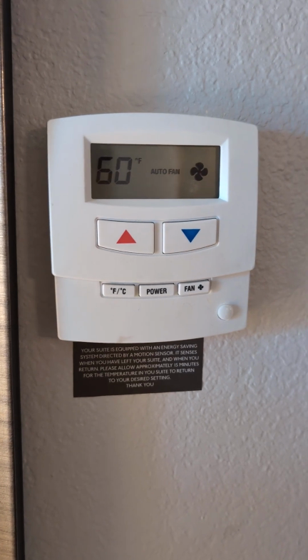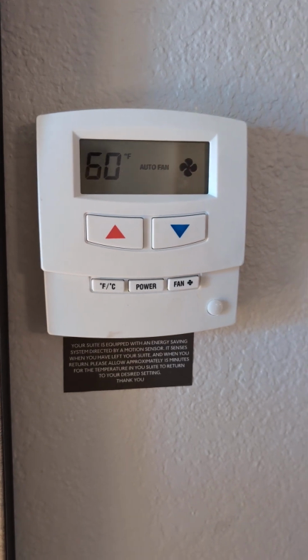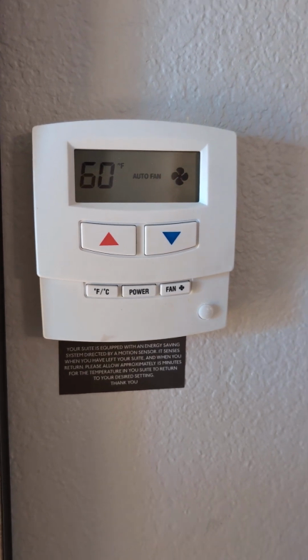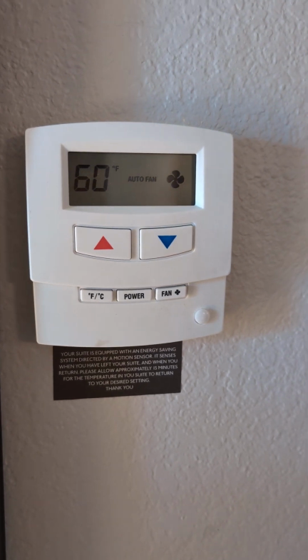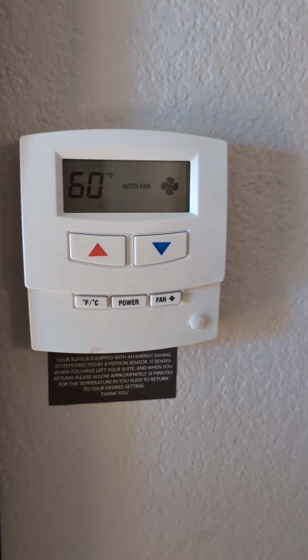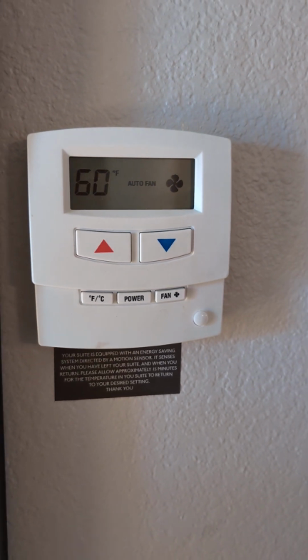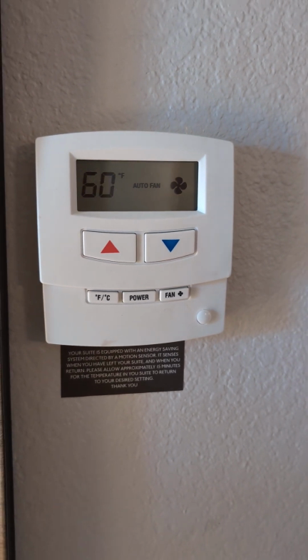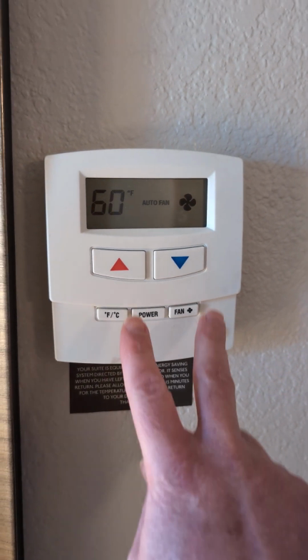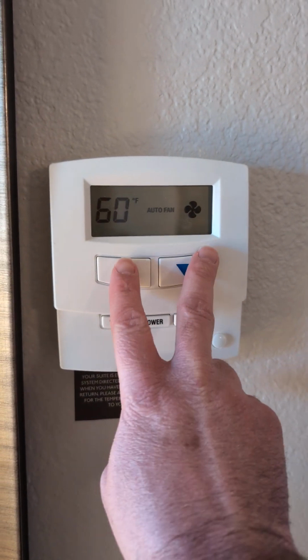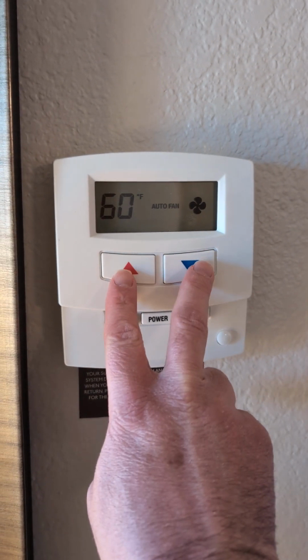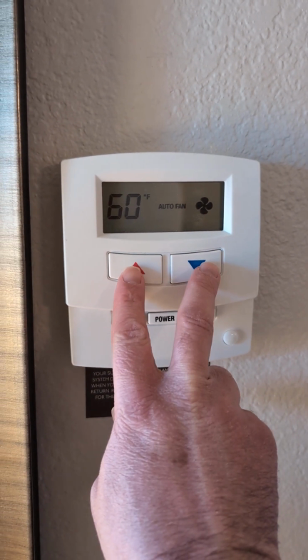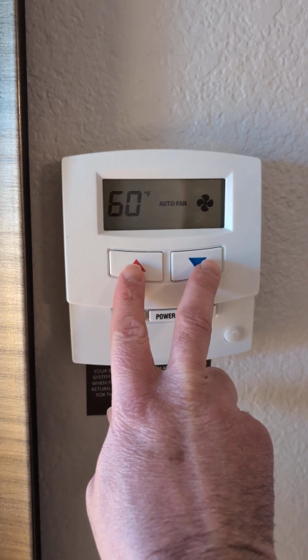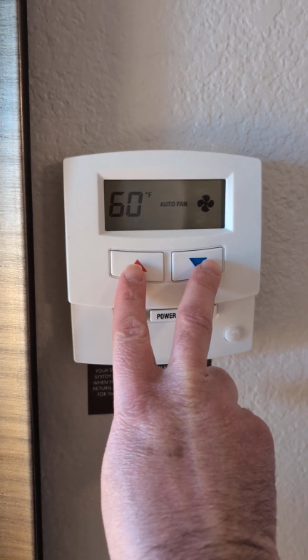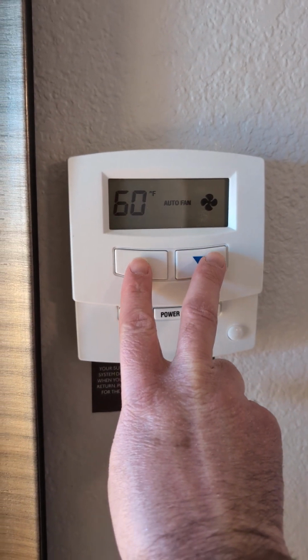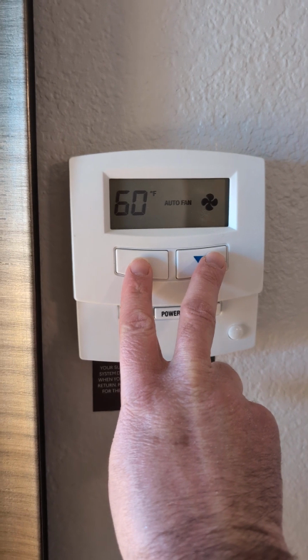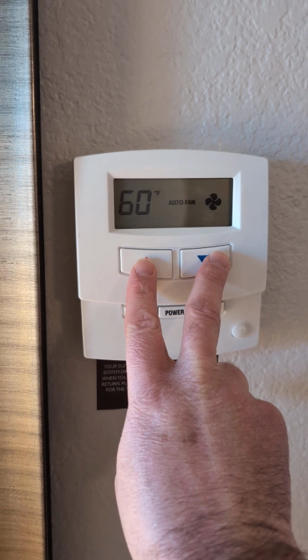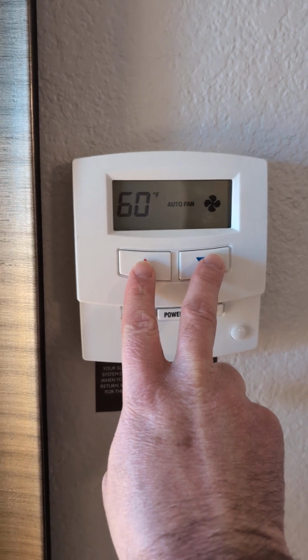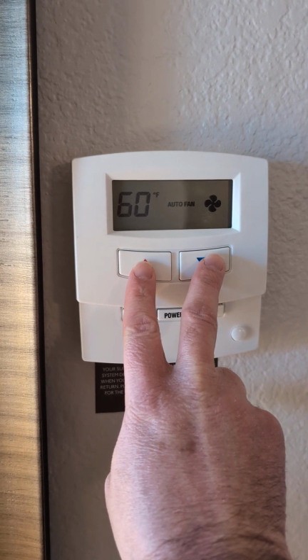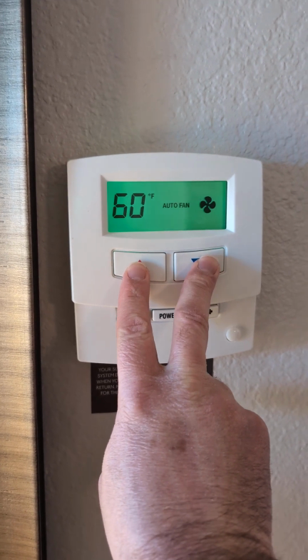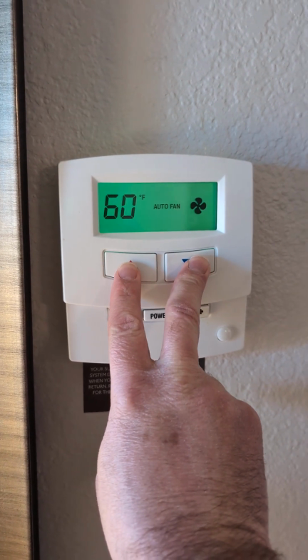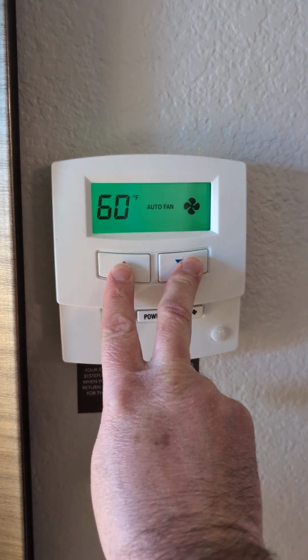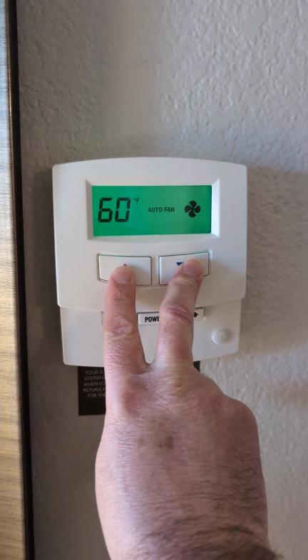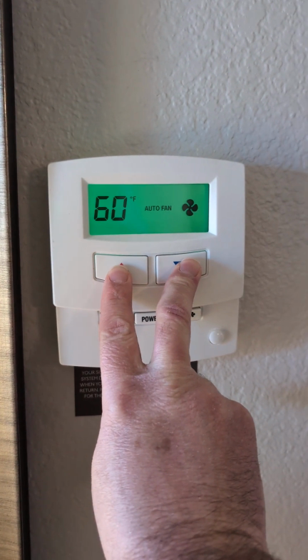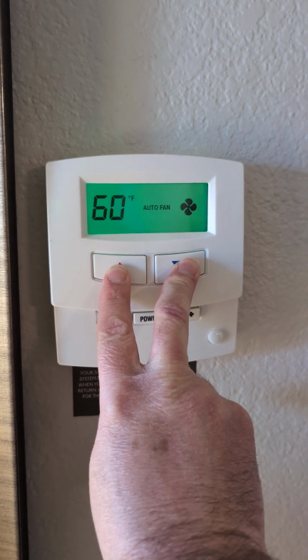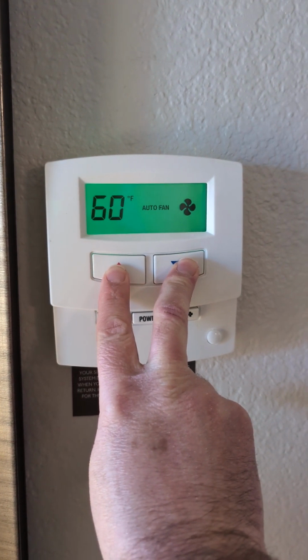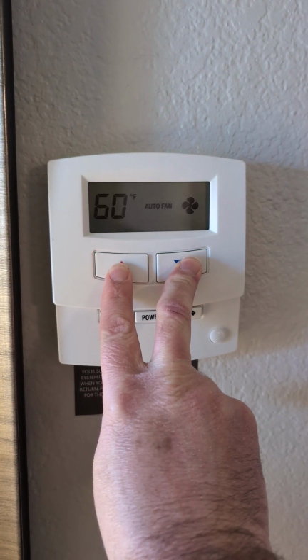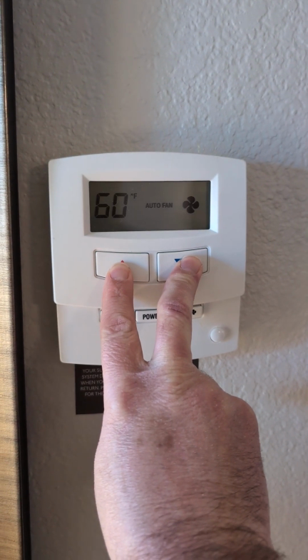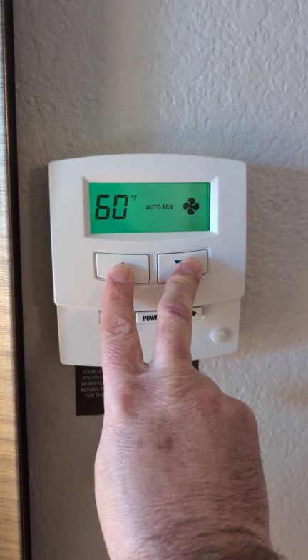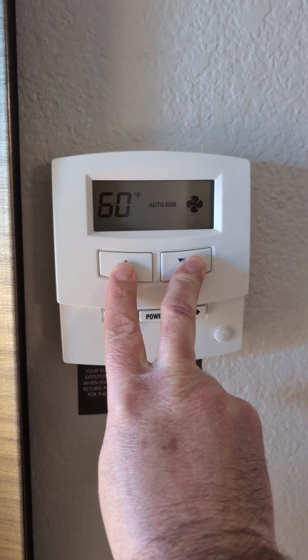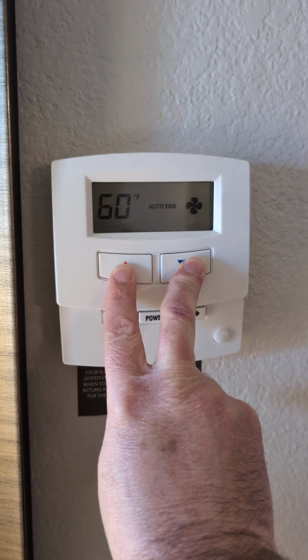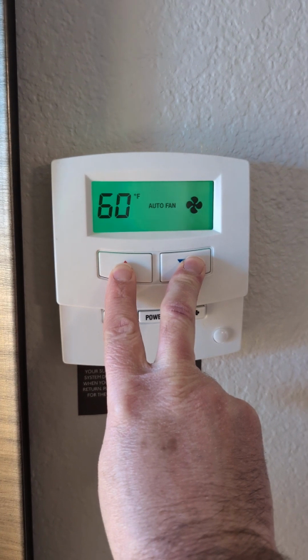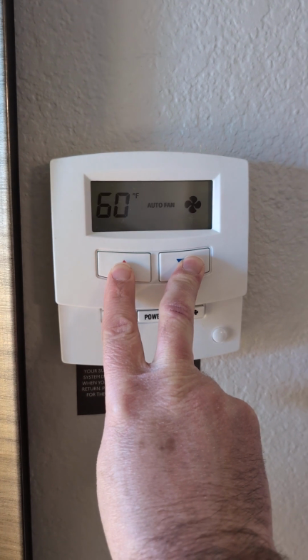Basically, you've got this very basic menu. What you do is hold these two buttons — up and down — for about seven seconds, and then it's going to show you the set temperature versus what the actual temperature is.